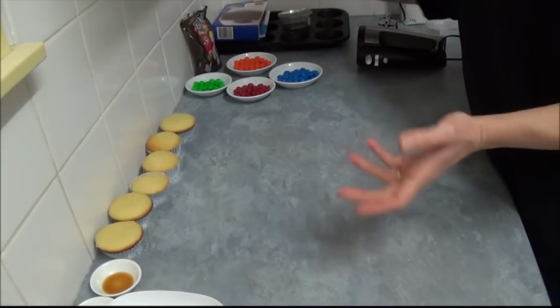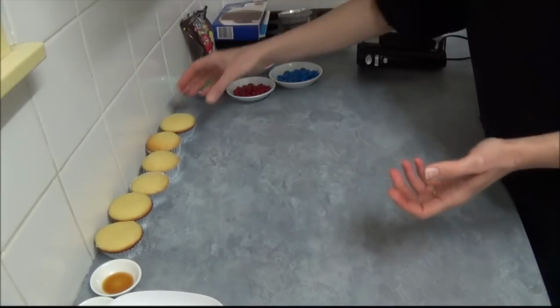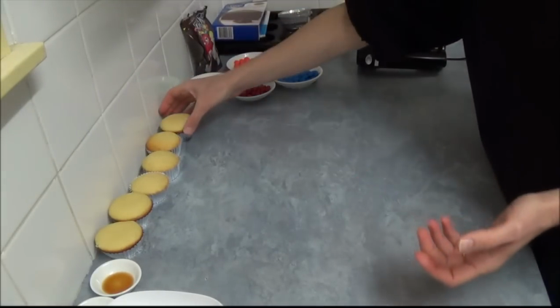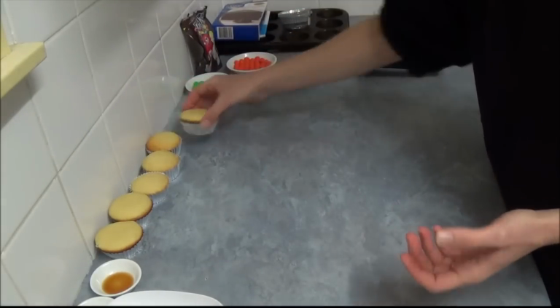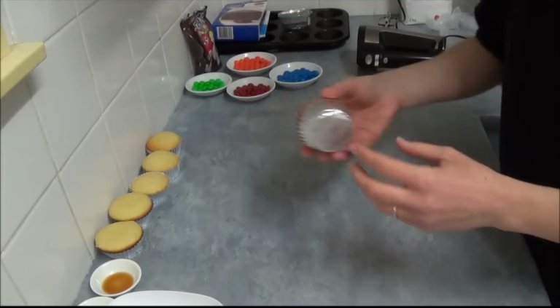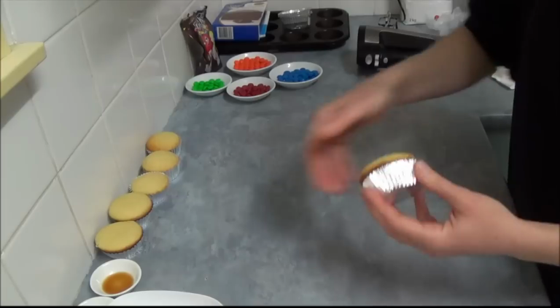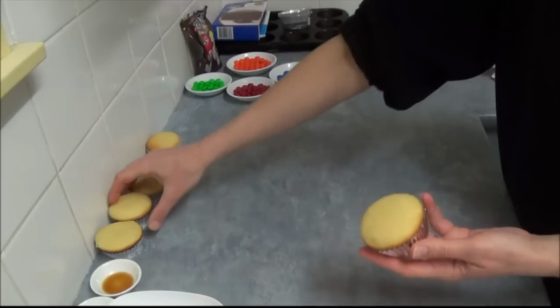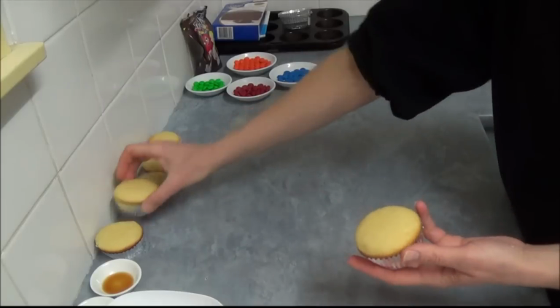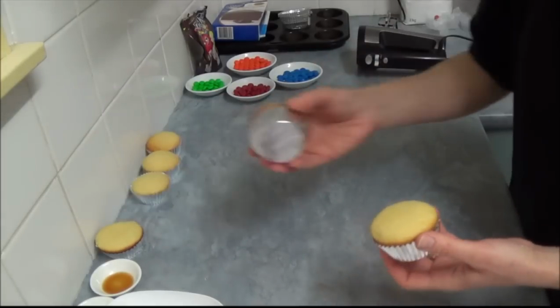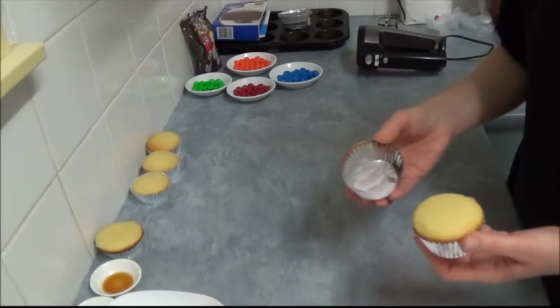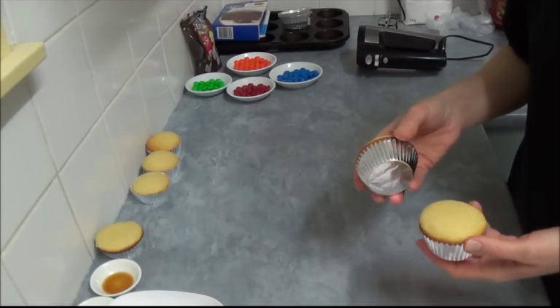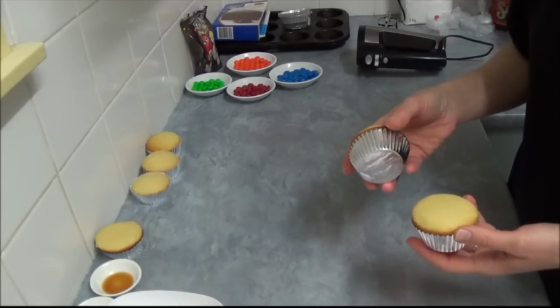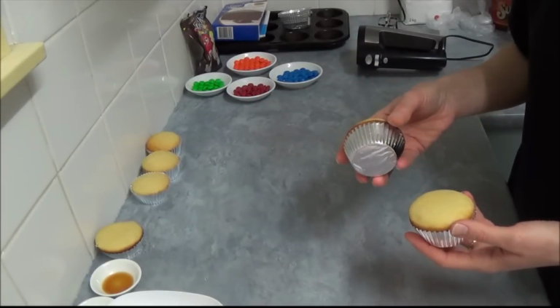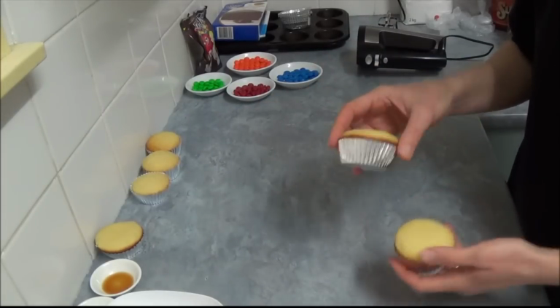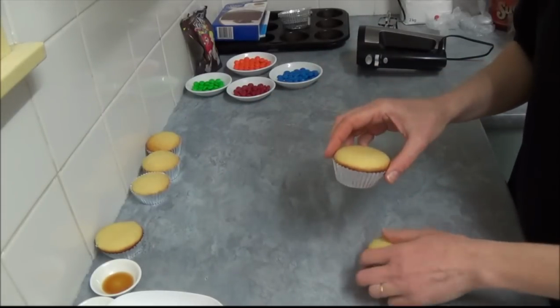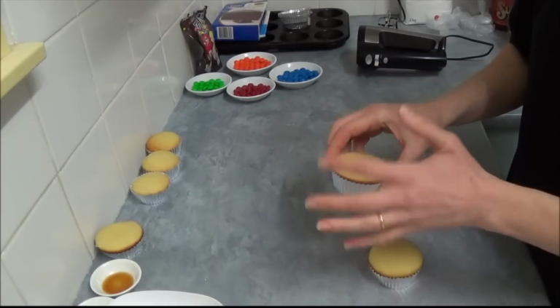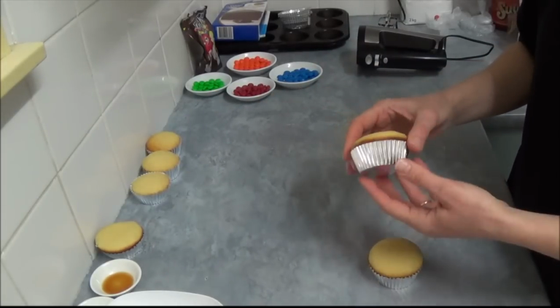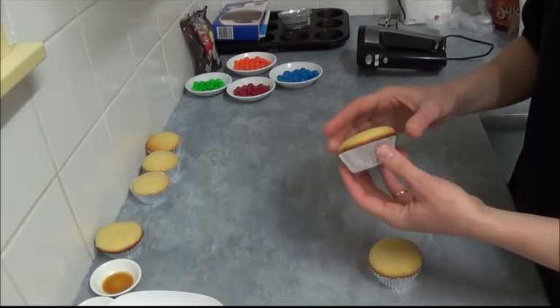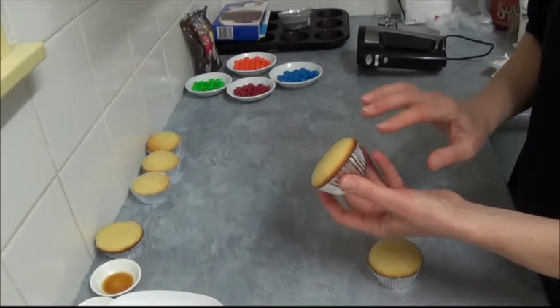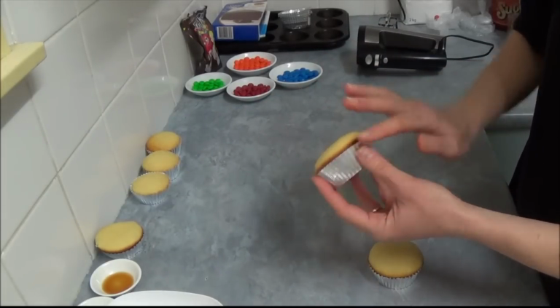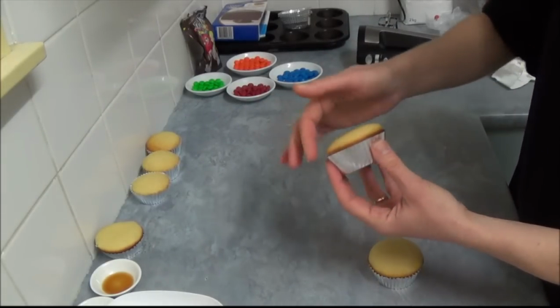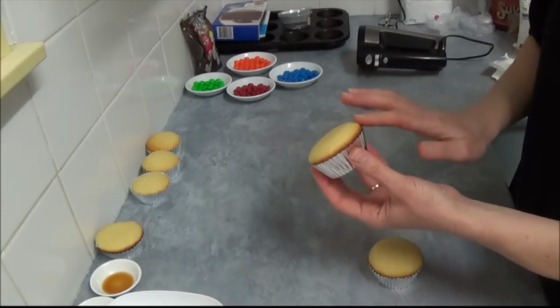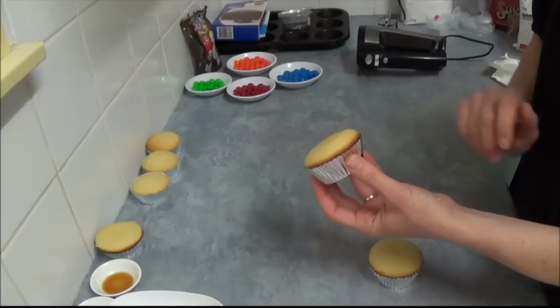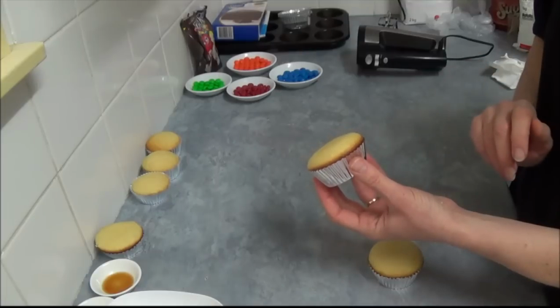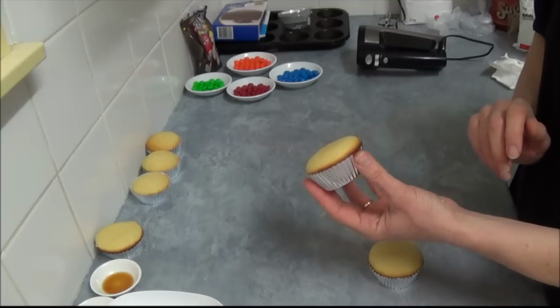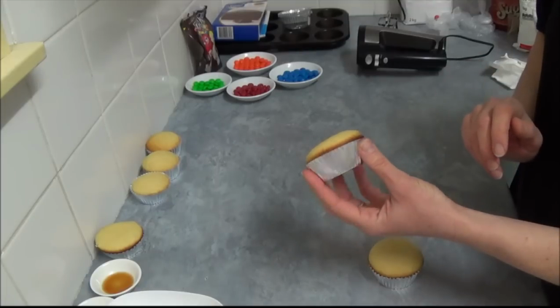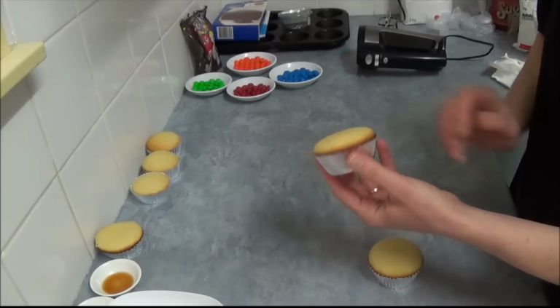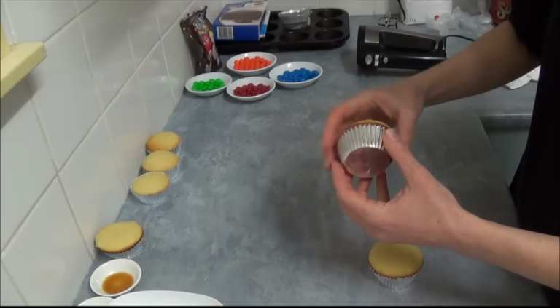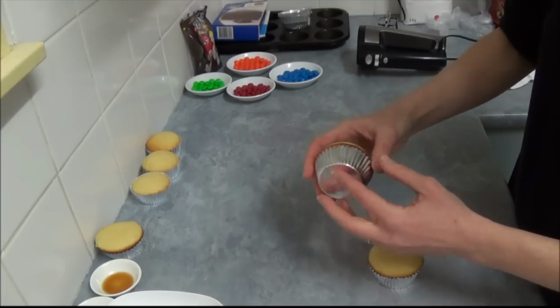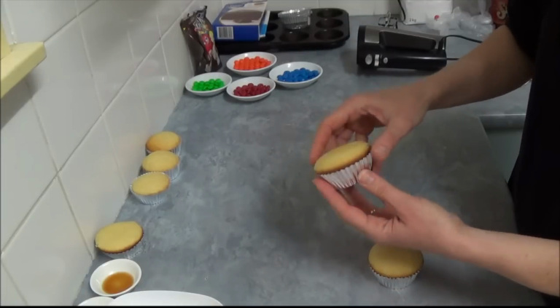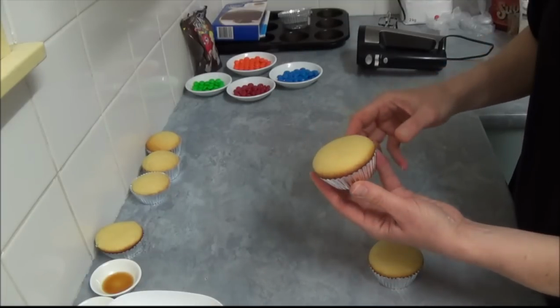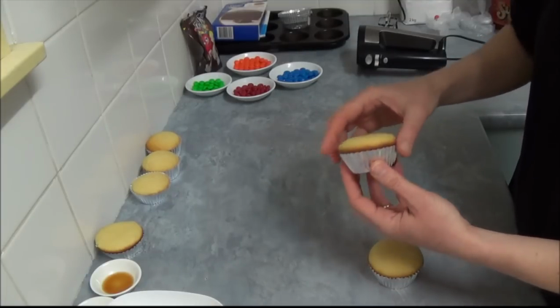Basically, once they're baked, as you can see, they come out. Do not fill up too much, otherwise the rise is too much. You want to have a nice and neat appearance.